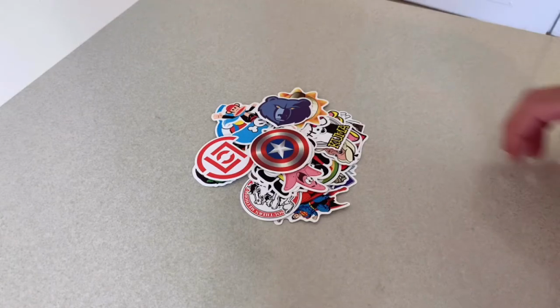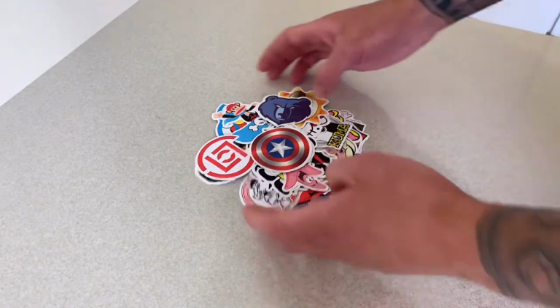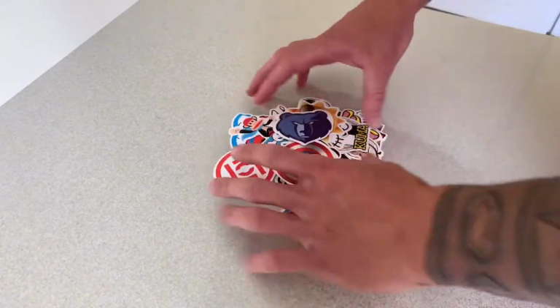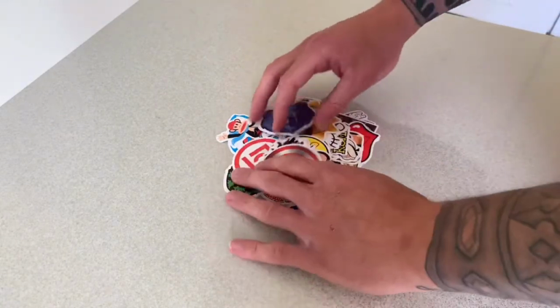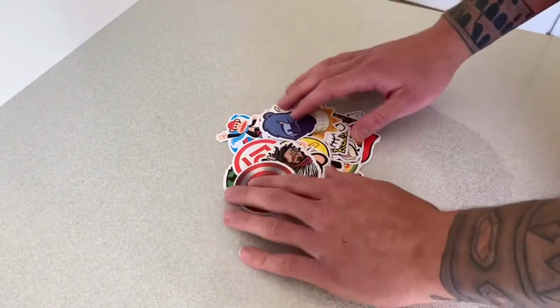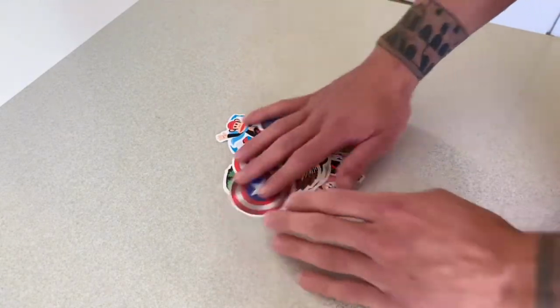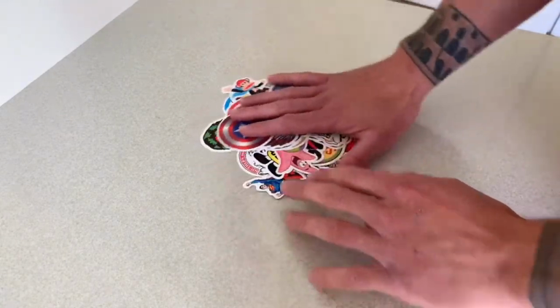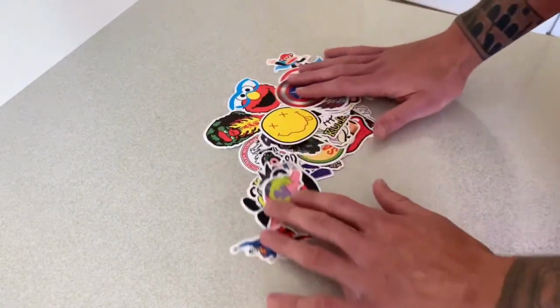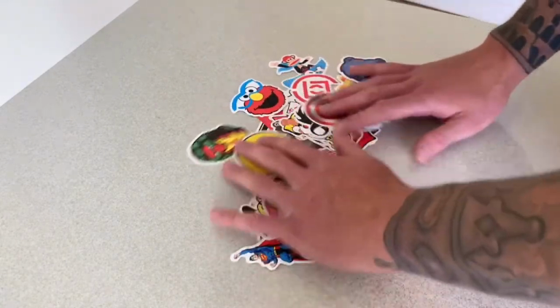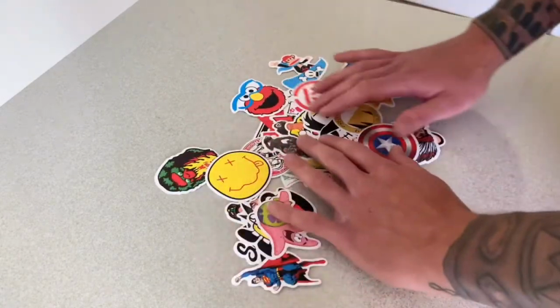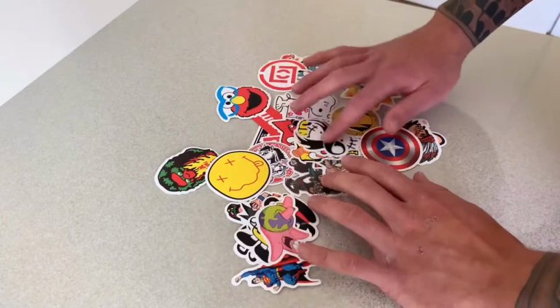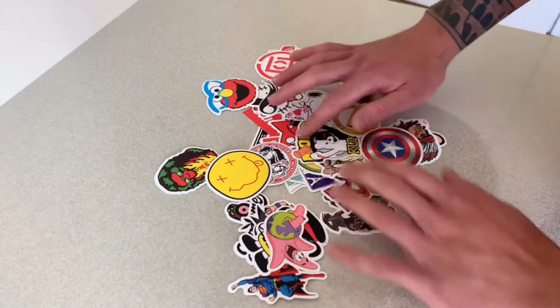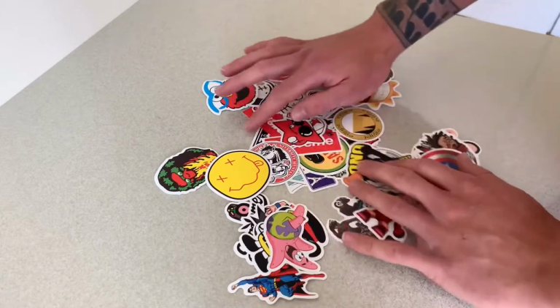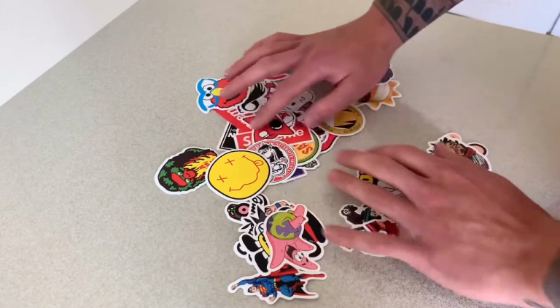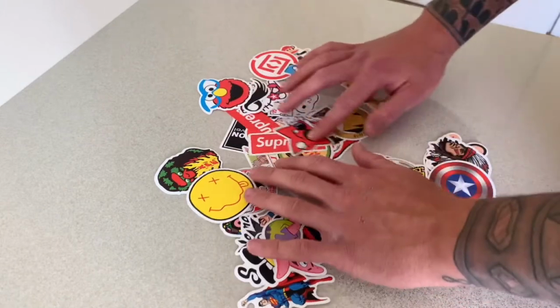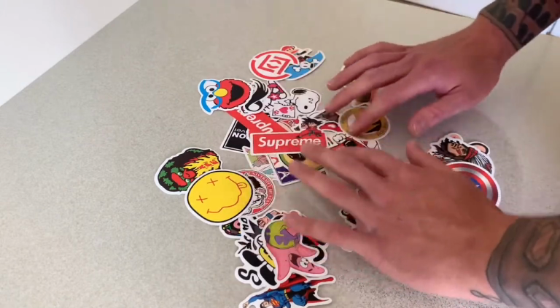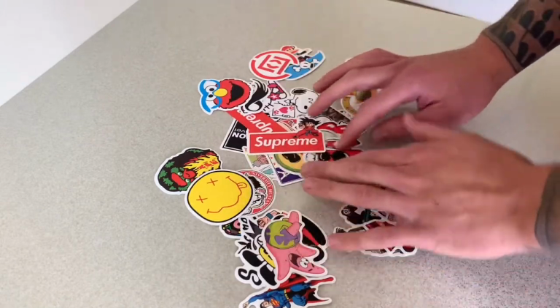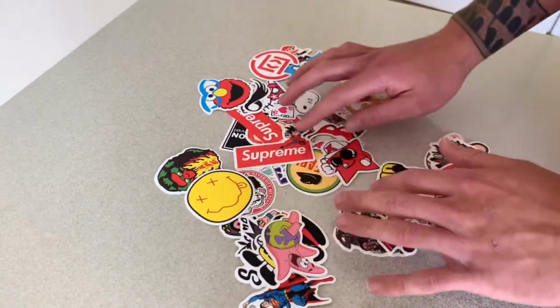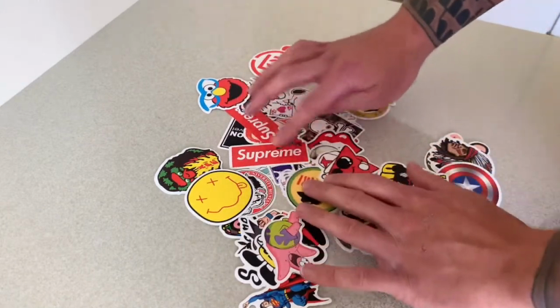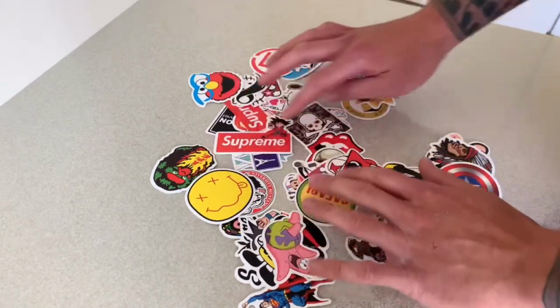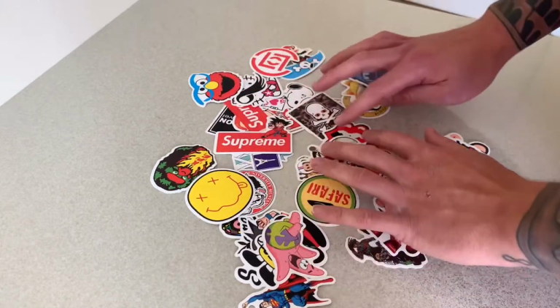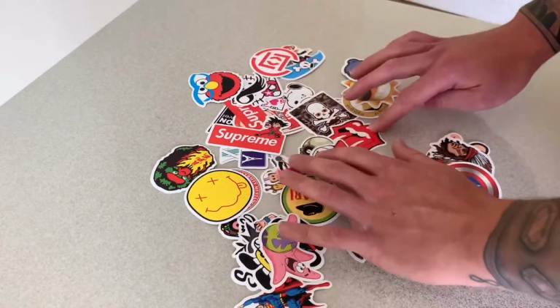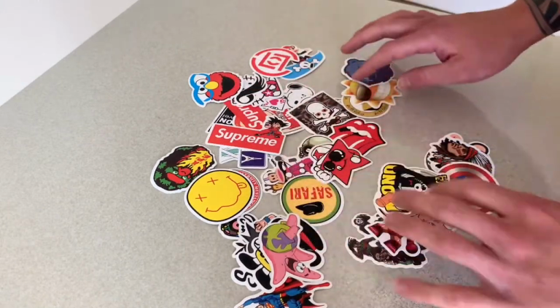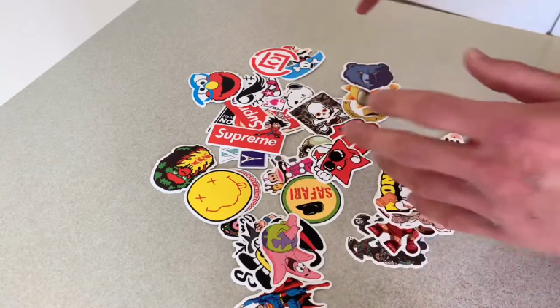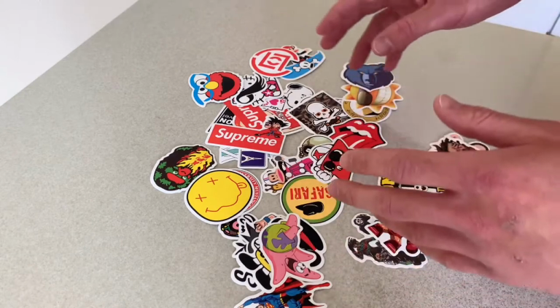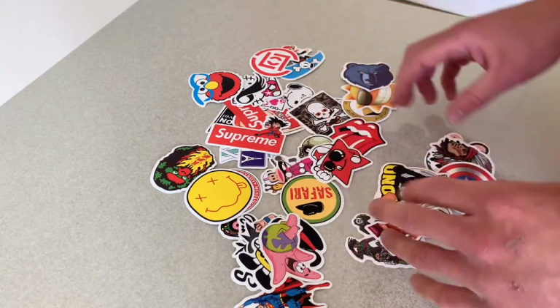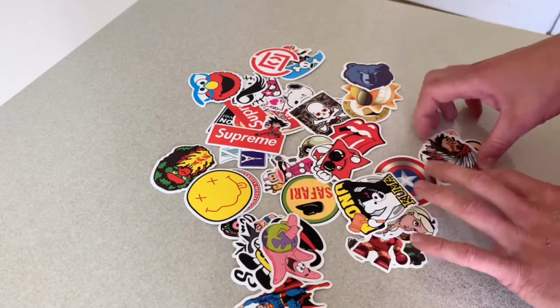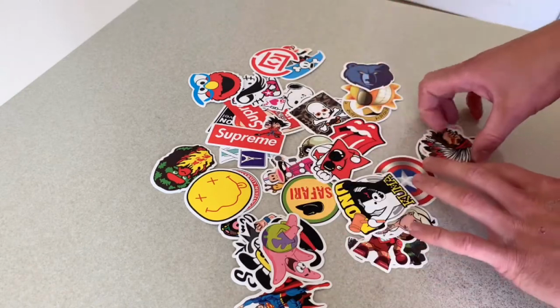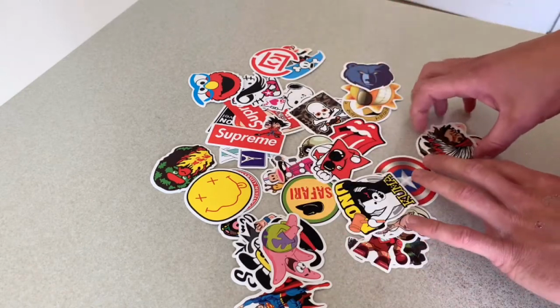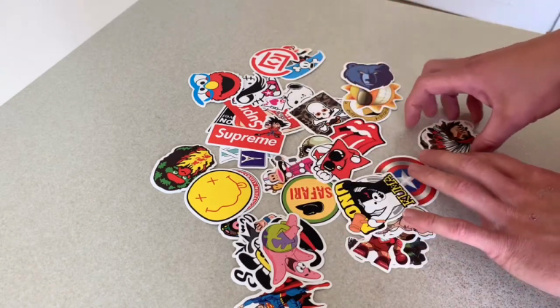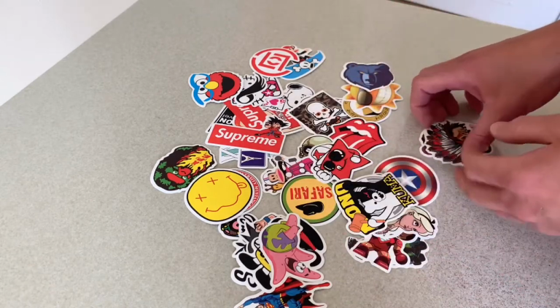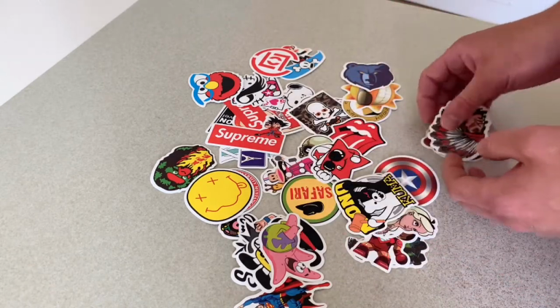So what I'm going to do is put them into a decent order of the ones that I like and the ones that I don't like. And then I'm going to start layering the rubbish stickers on first and then put the best ones on last, so then the good ones don't get covered up.